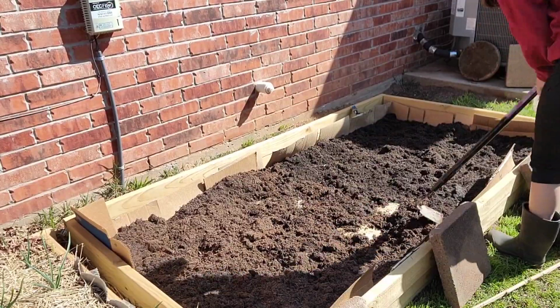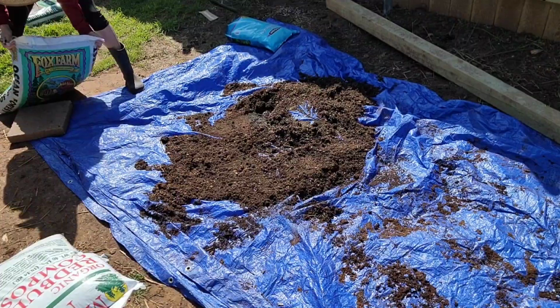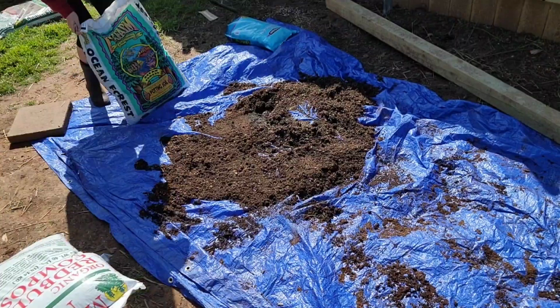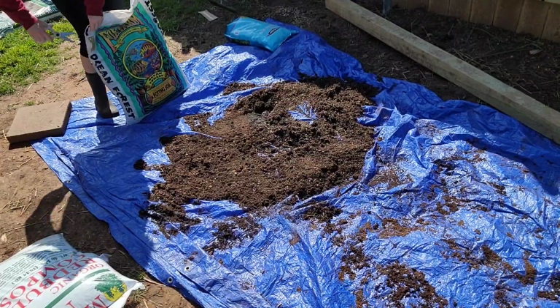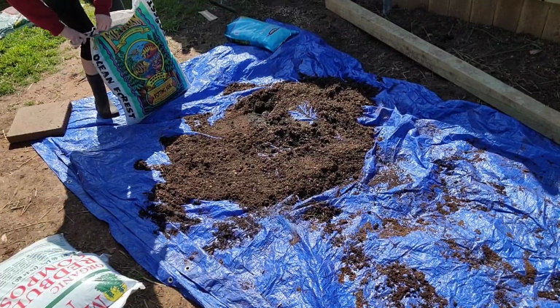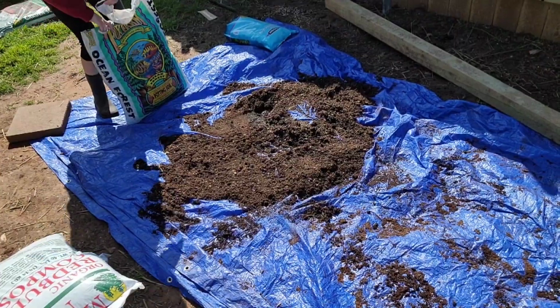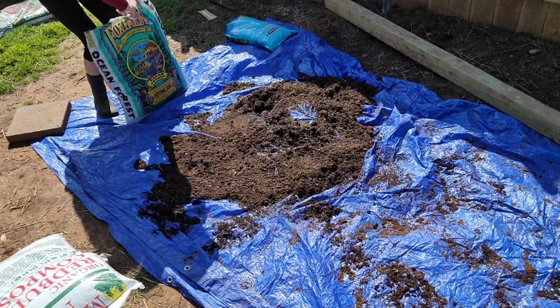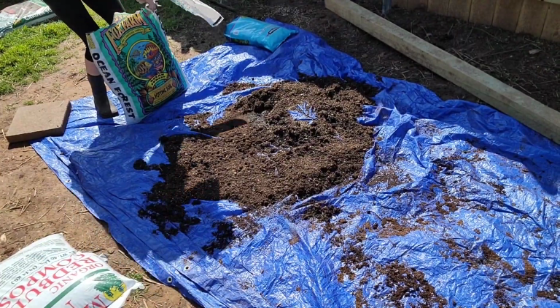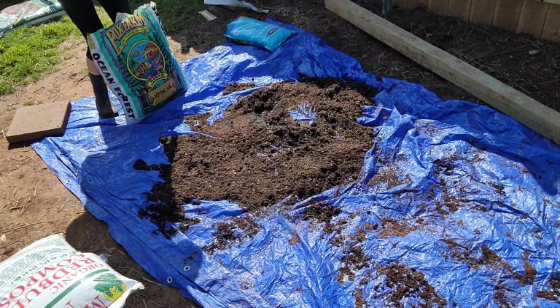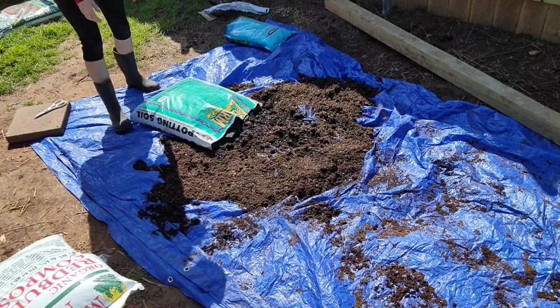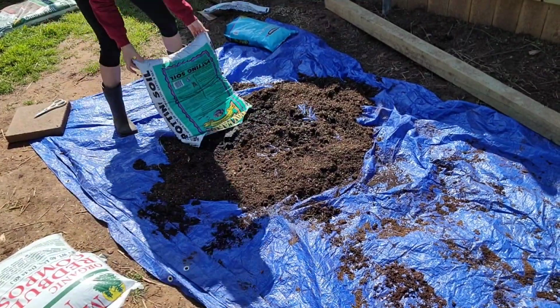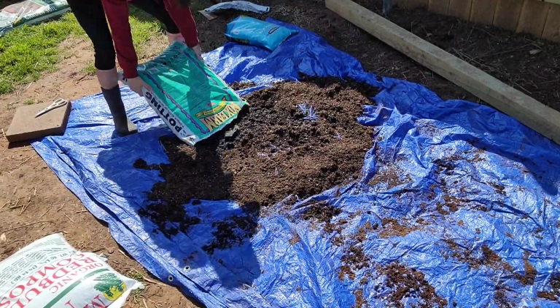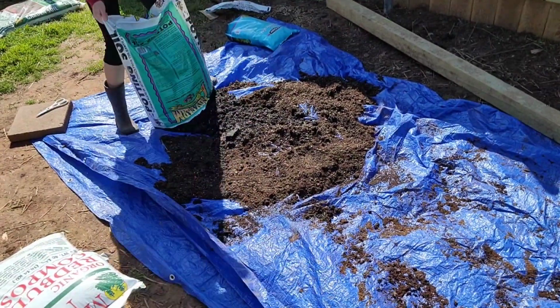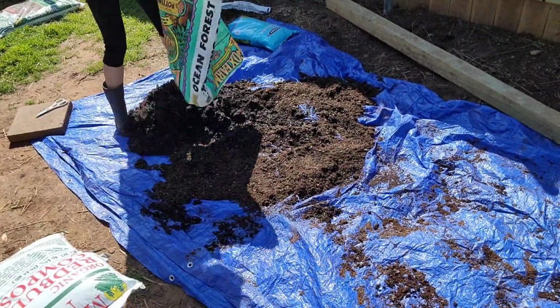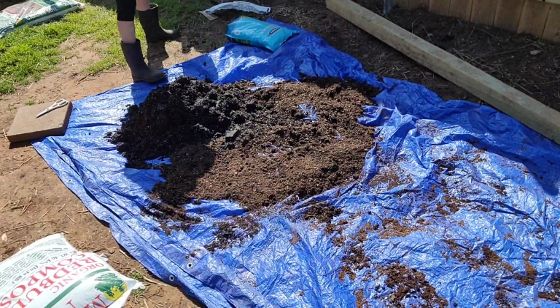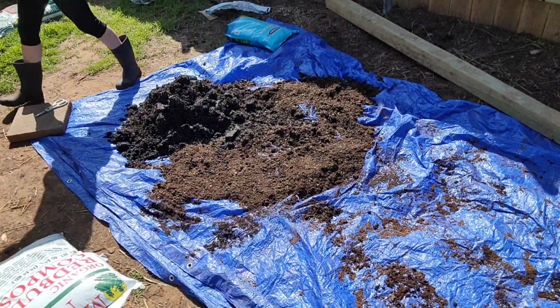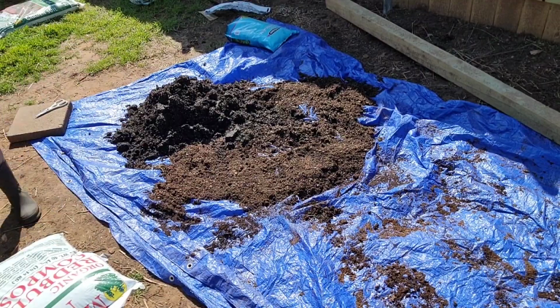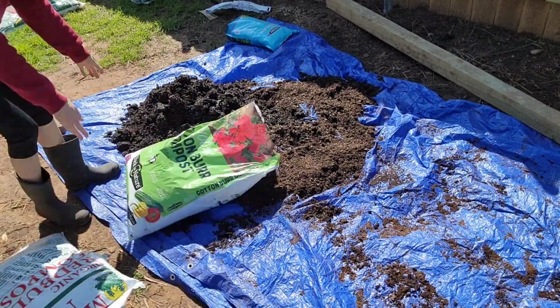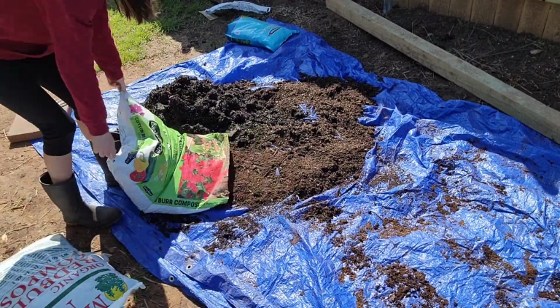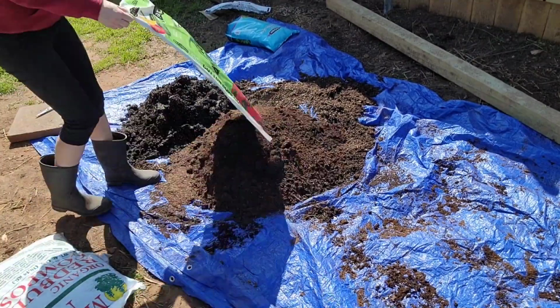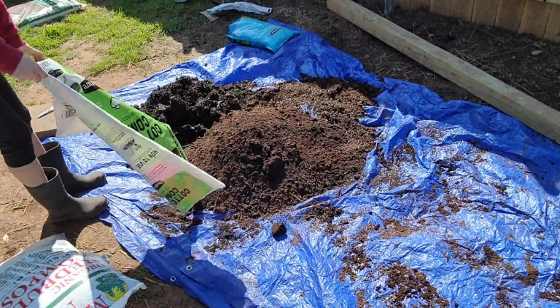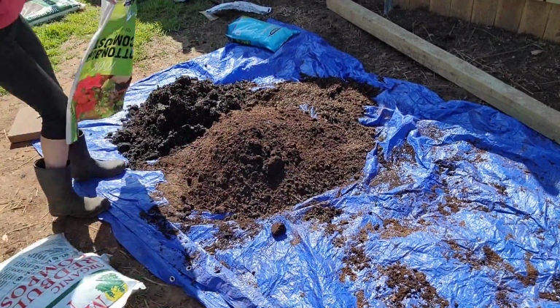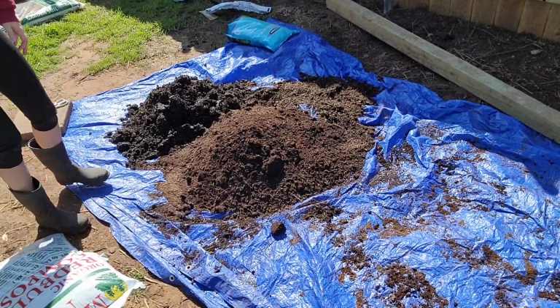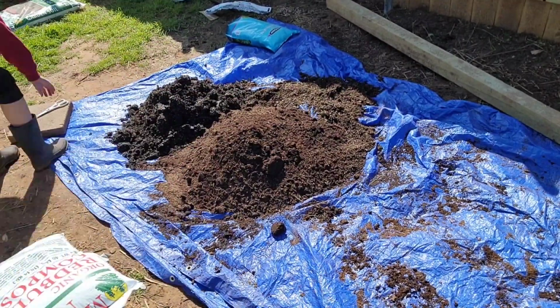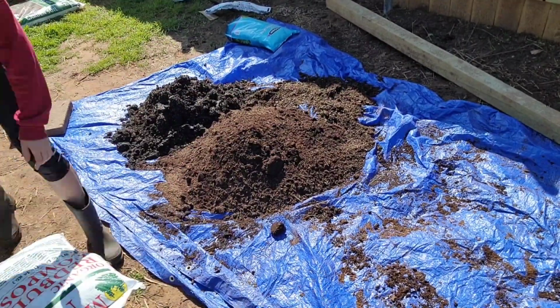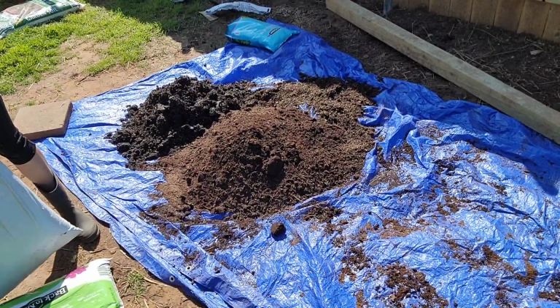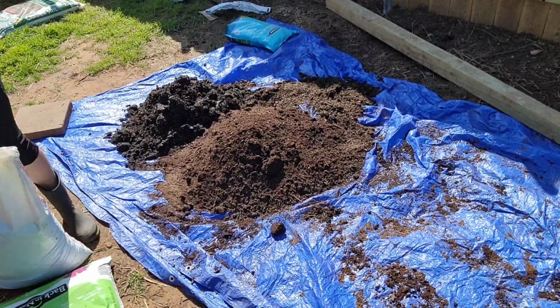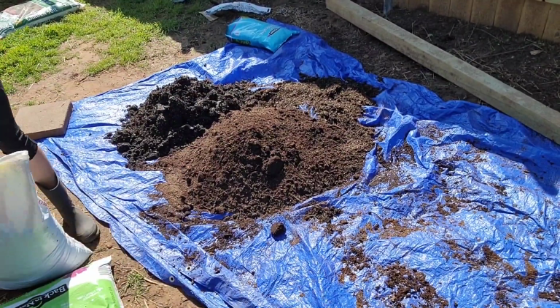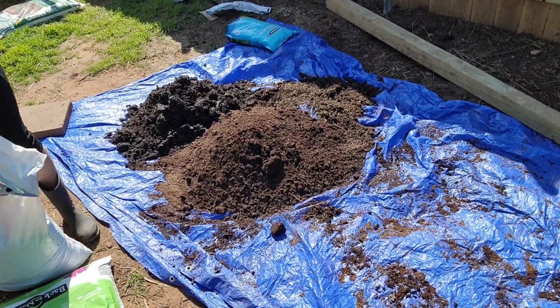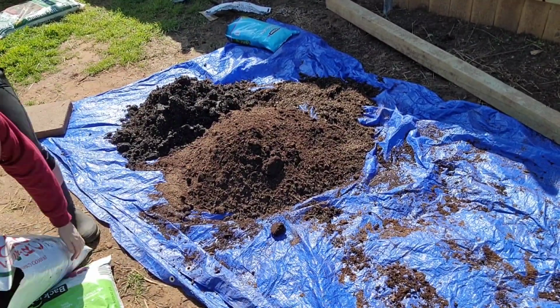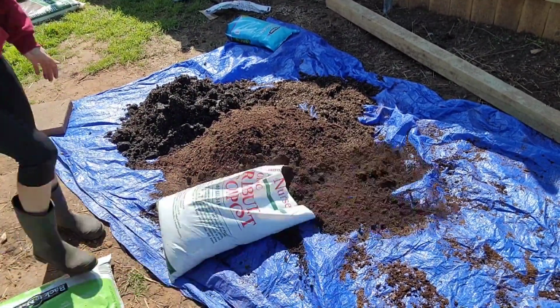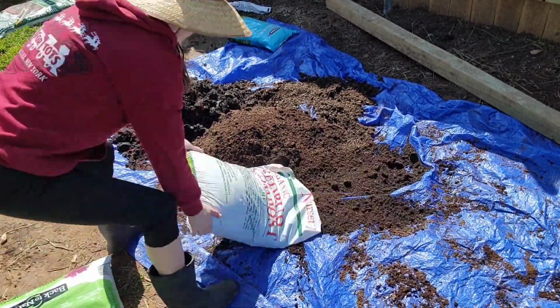I had to do this mixture of potting soil, compost, and peat moss three times on this tarp, and it was quite the workout.